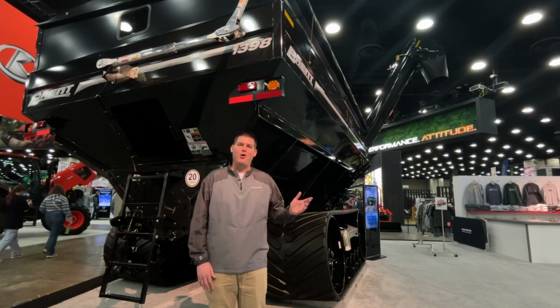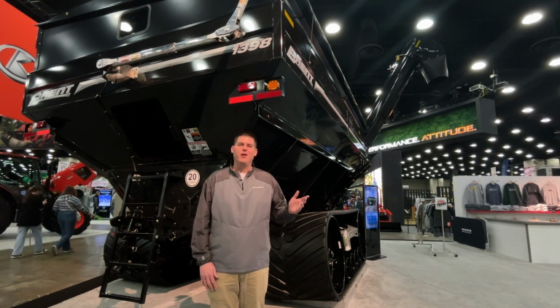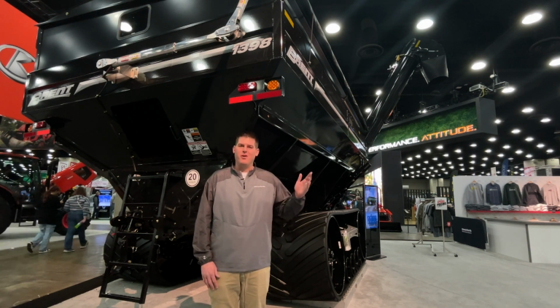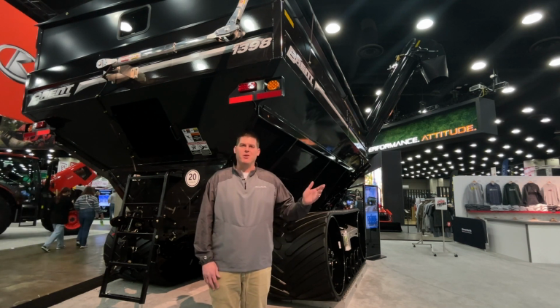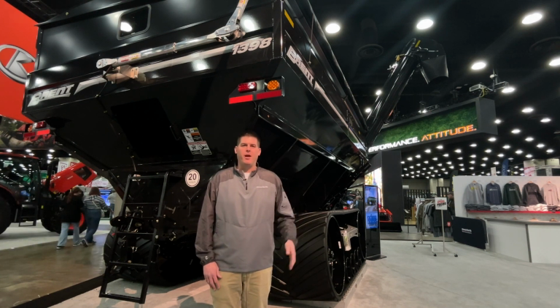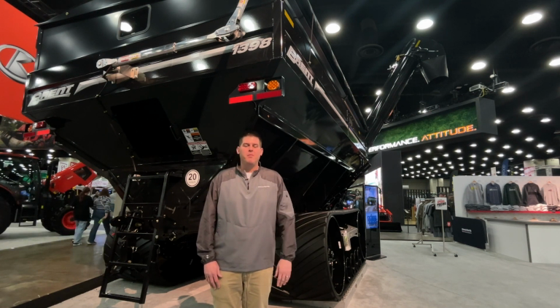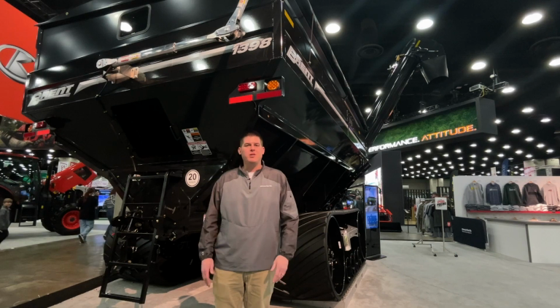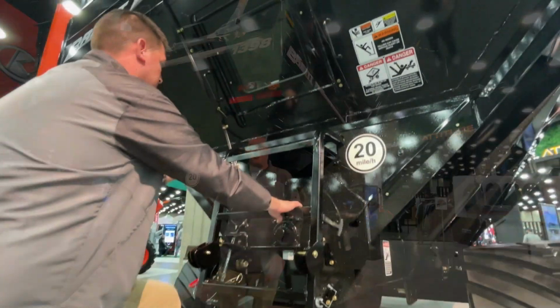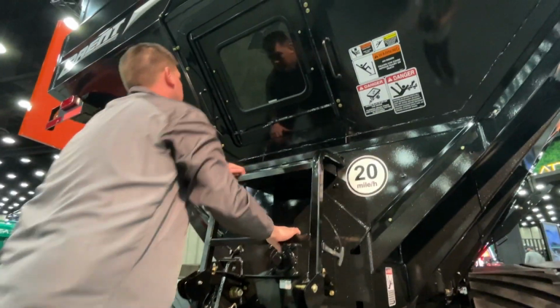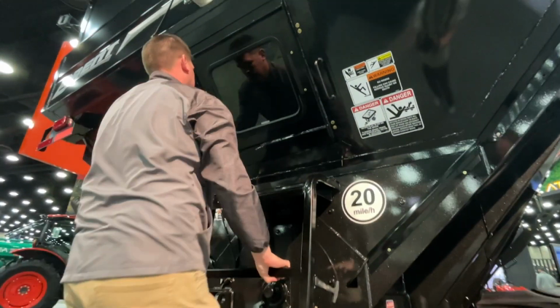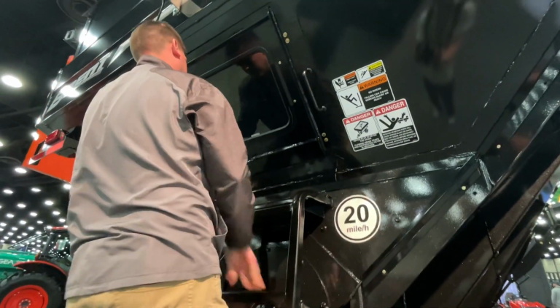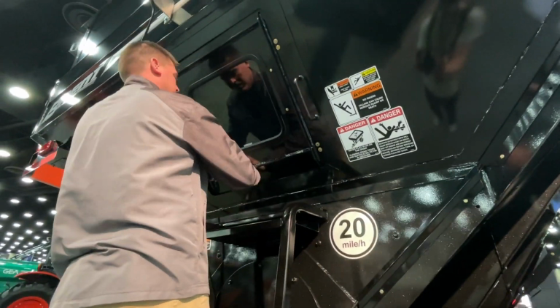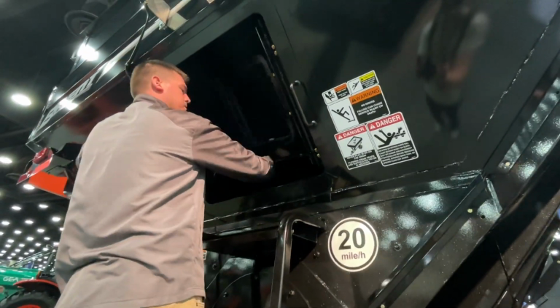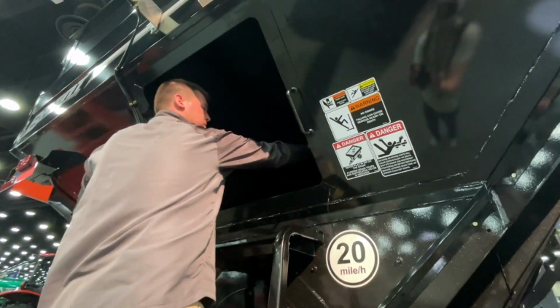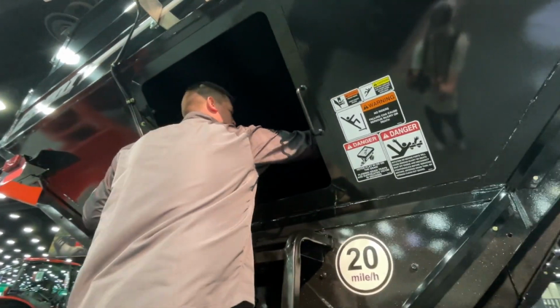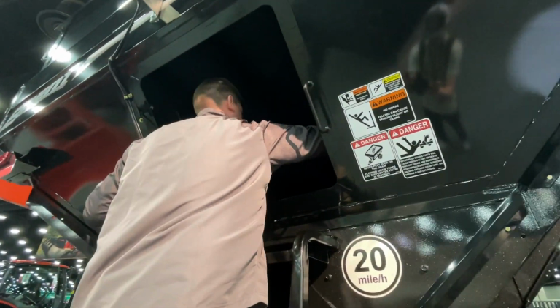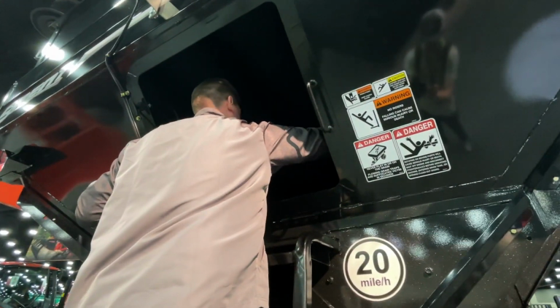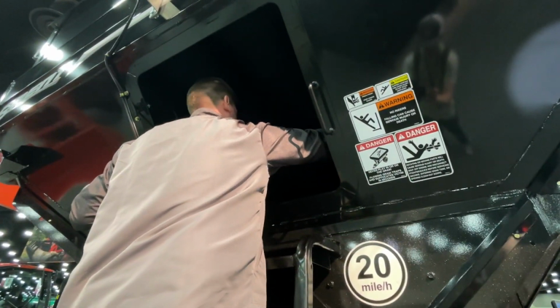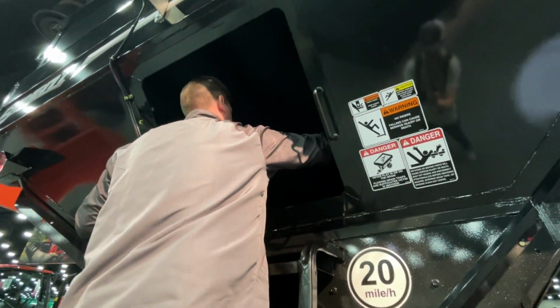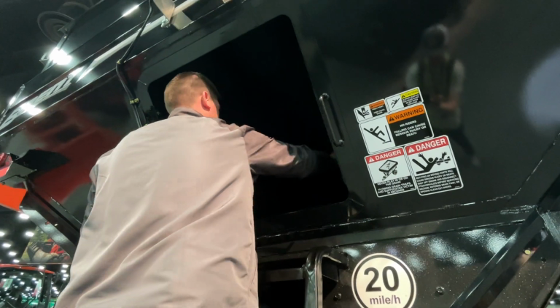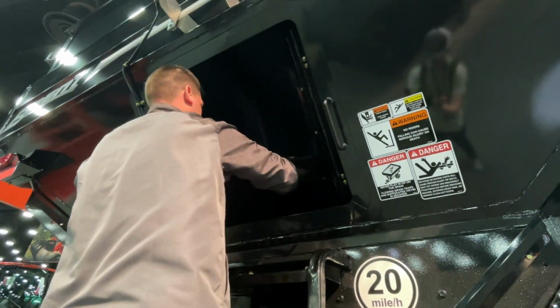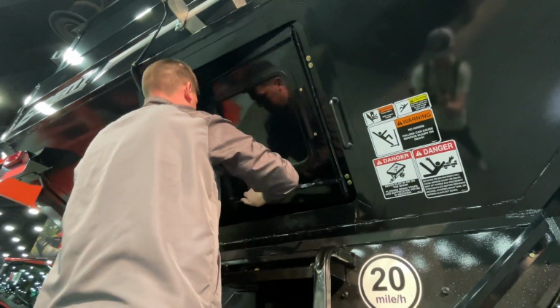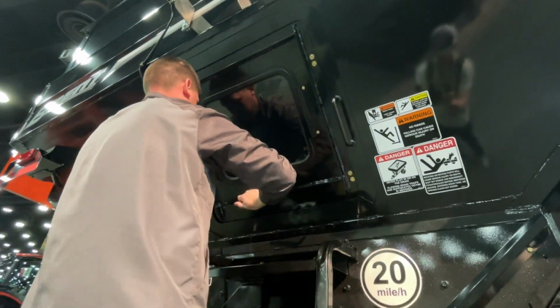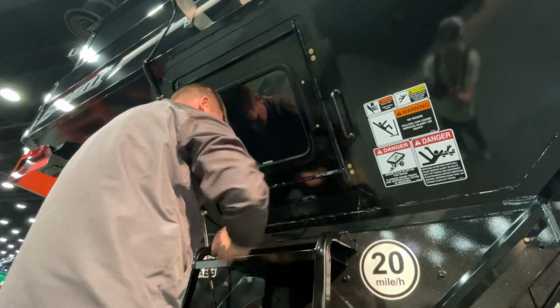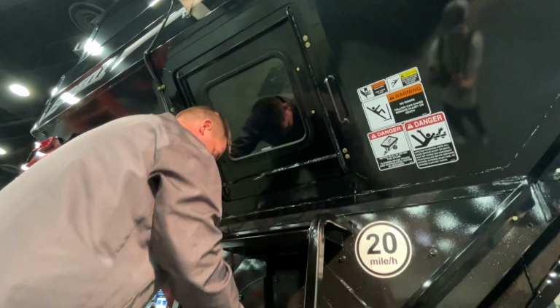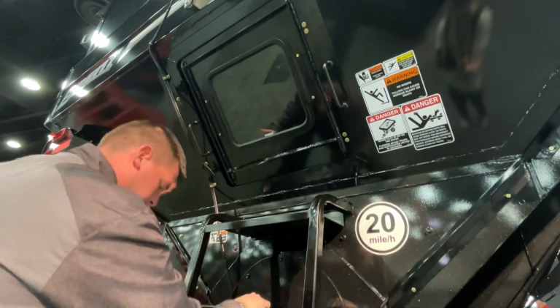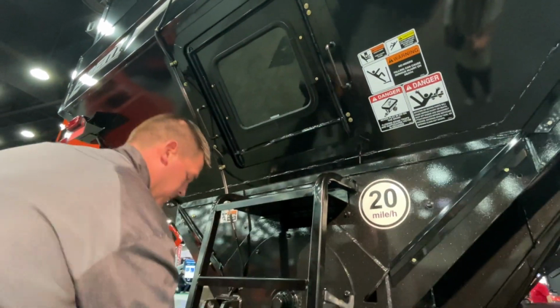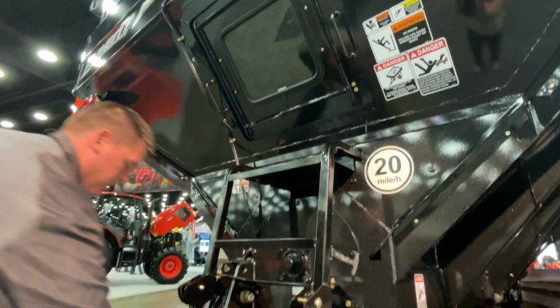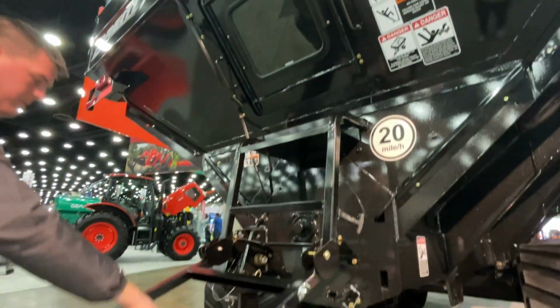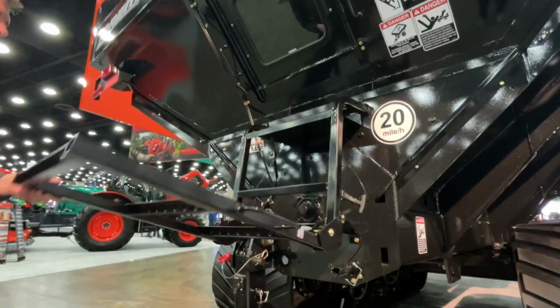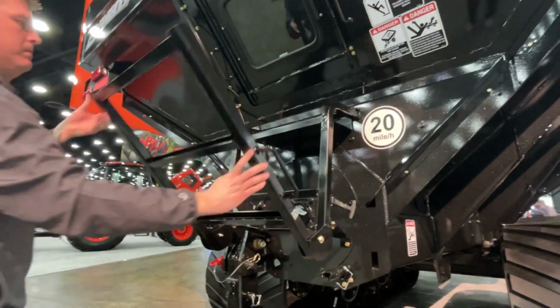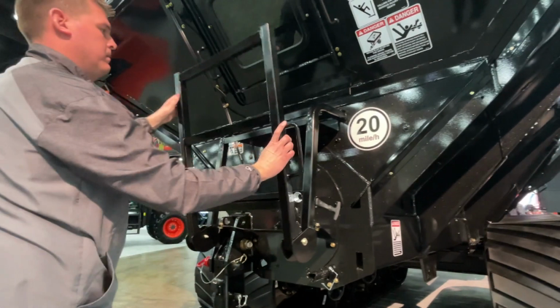We also have a new rear access door that allows you to easily access inside the hopper, which allows you to easily clean out between crops and make sure you get a complete clean out.